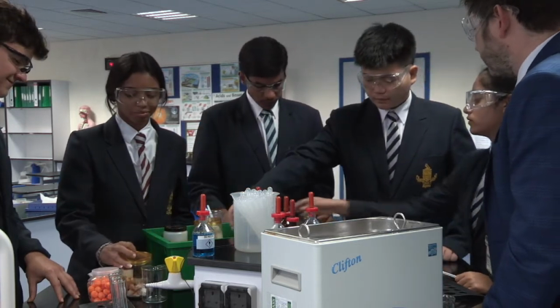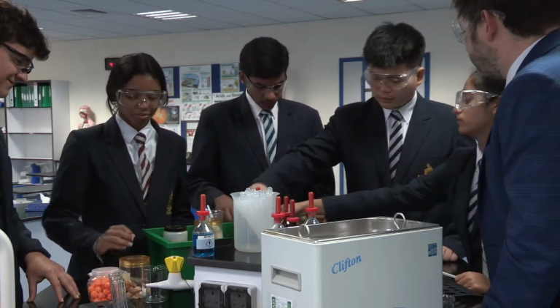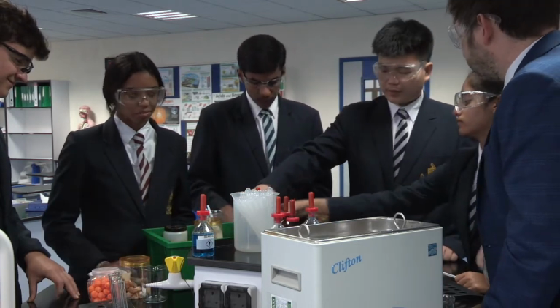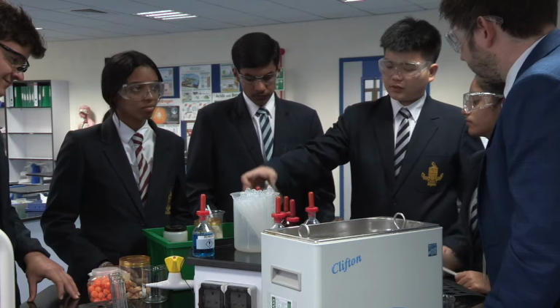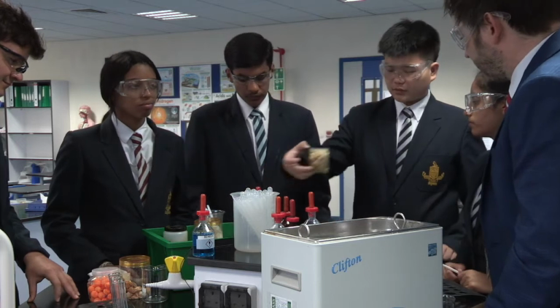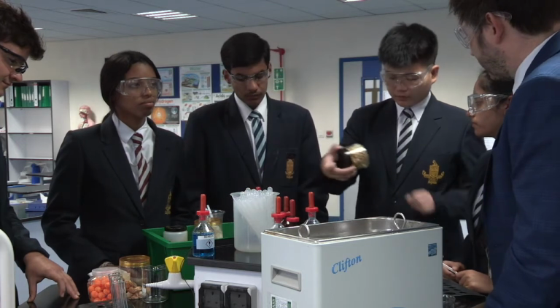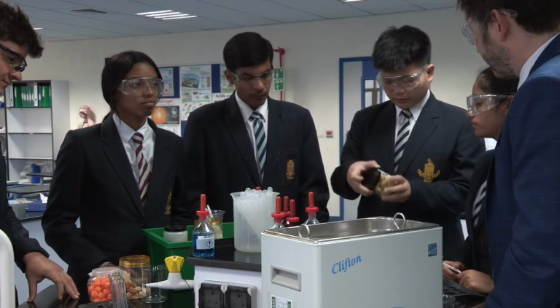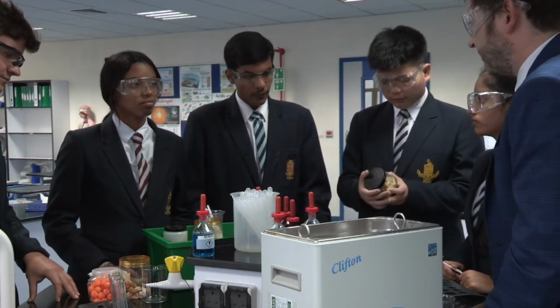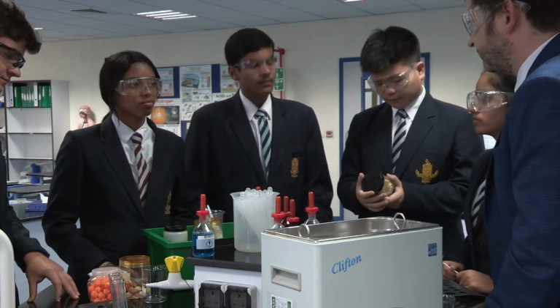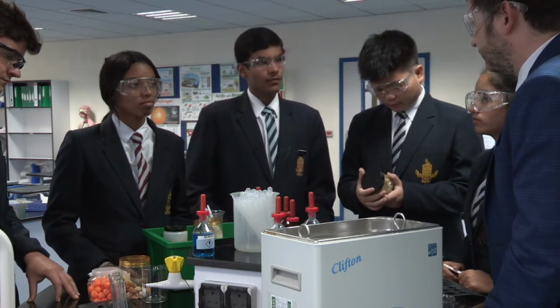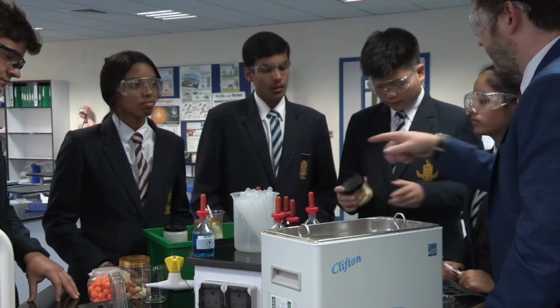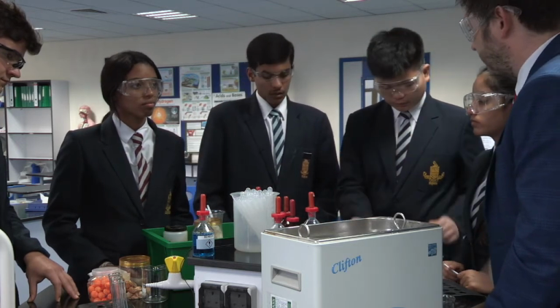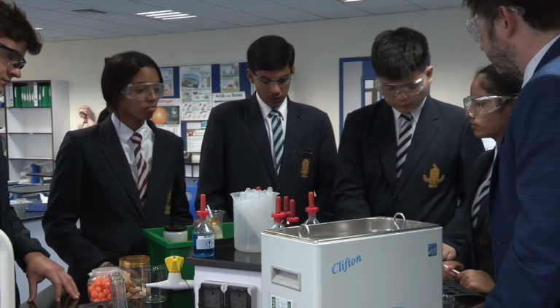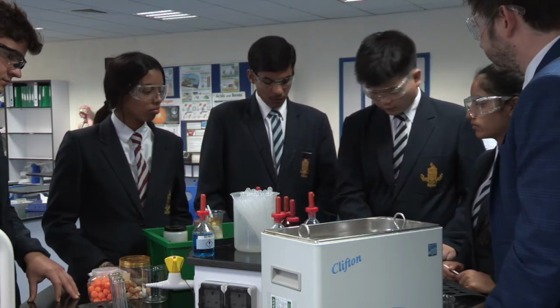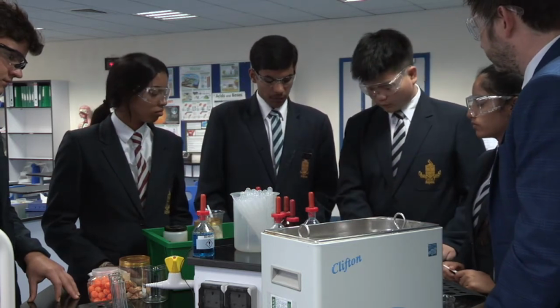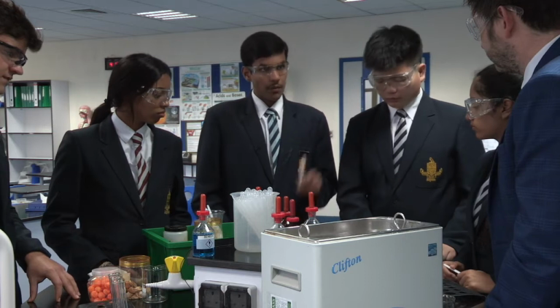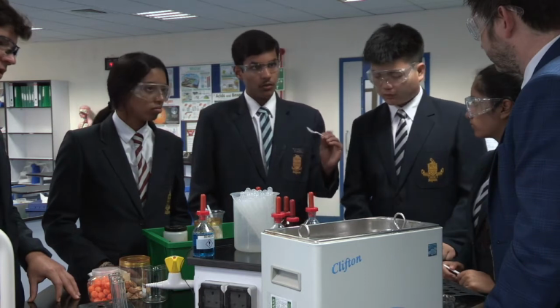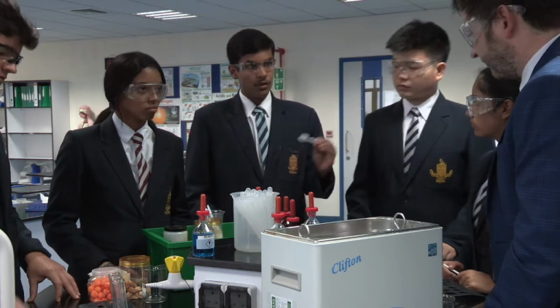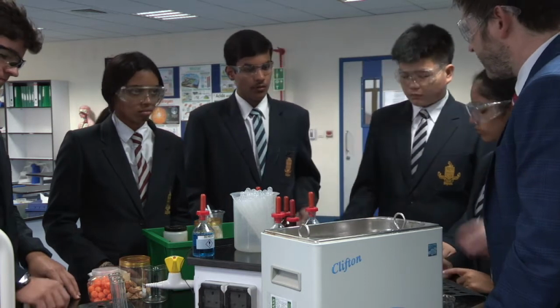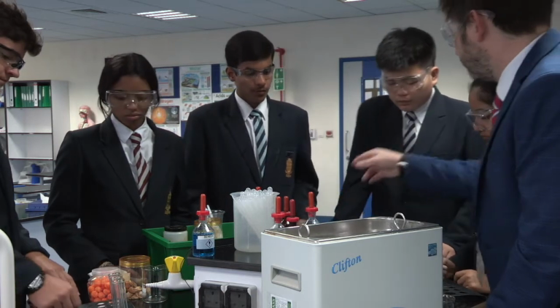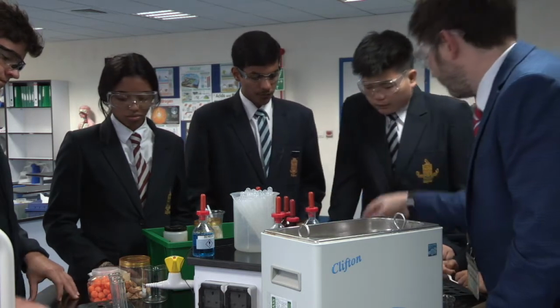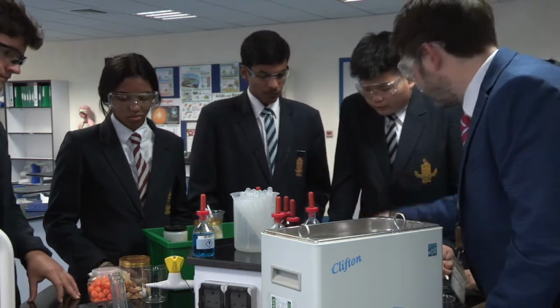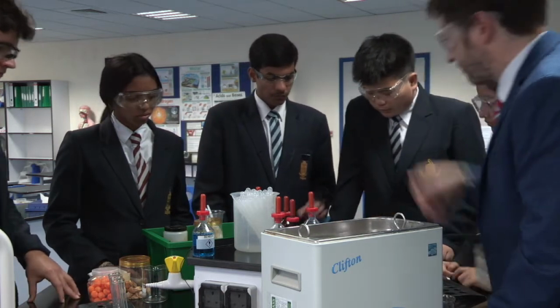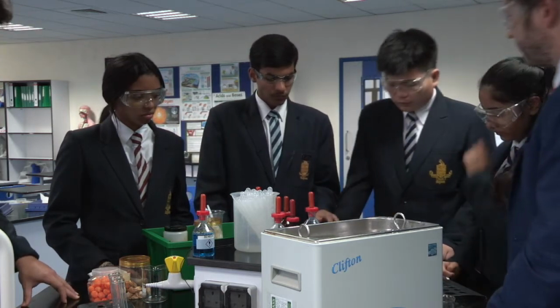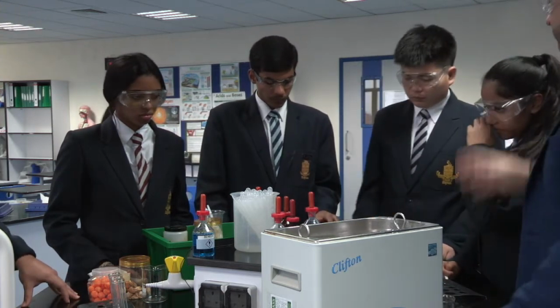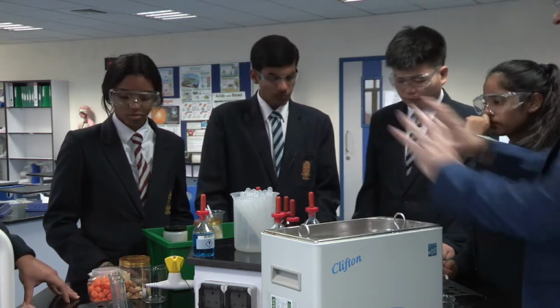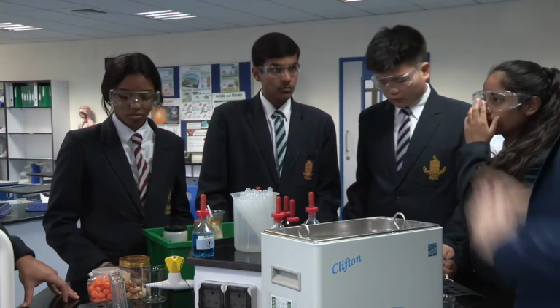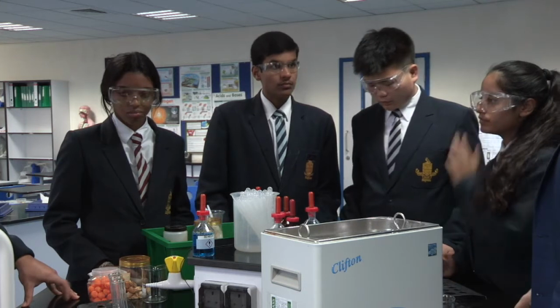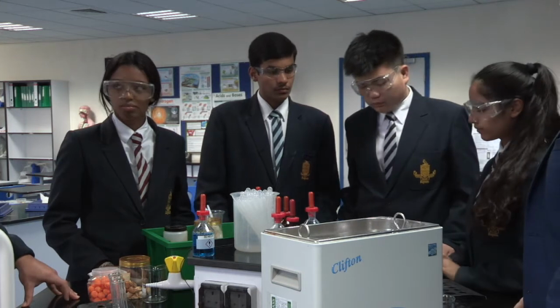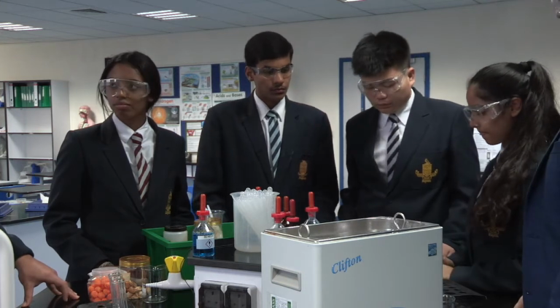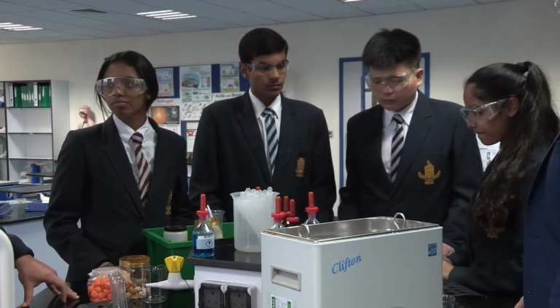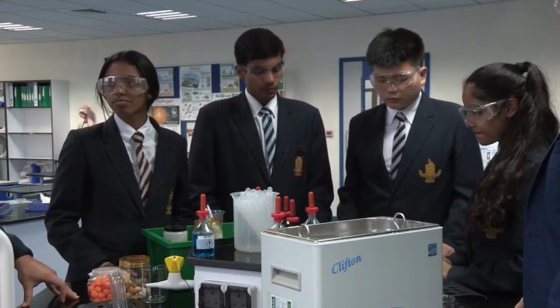What do we need to do to make sure we keep this a valid experiment in terms of how much food we put in? We should put the same amount. You can do that by volume, you can use the measurement balance — totally your choice, this is your experiment, you go for it.